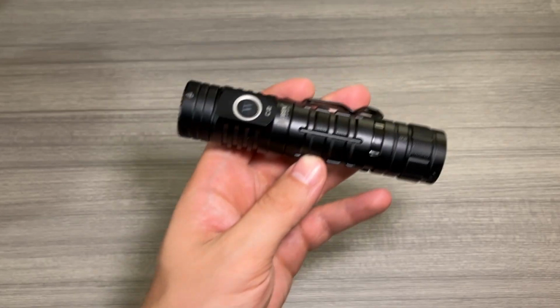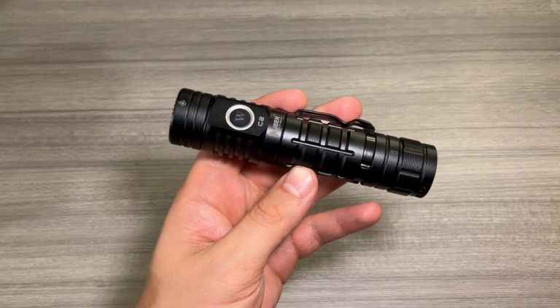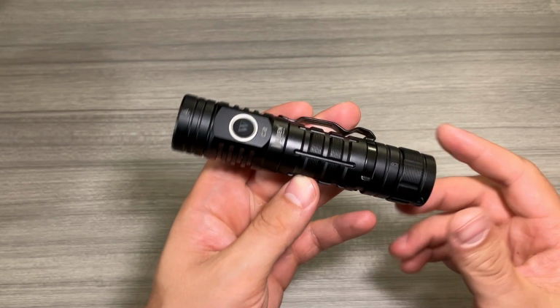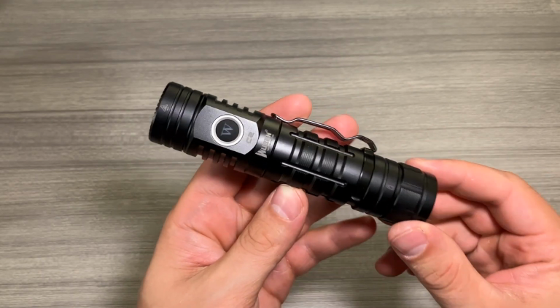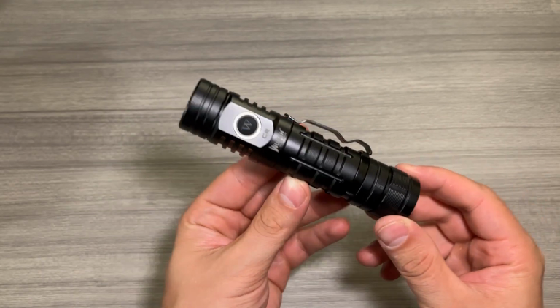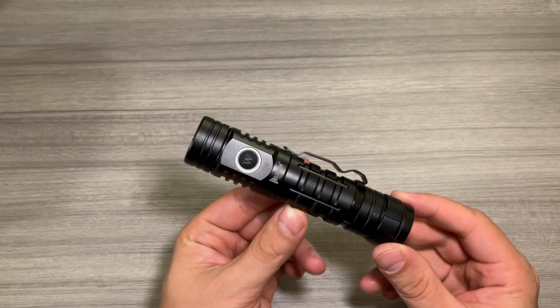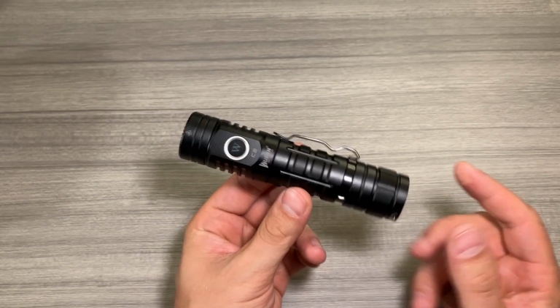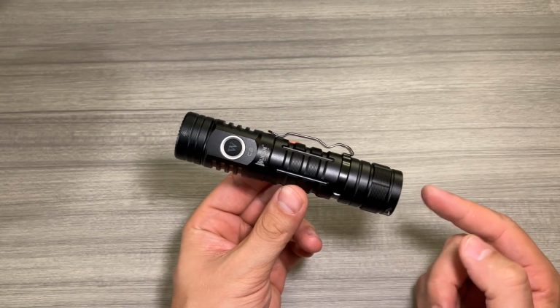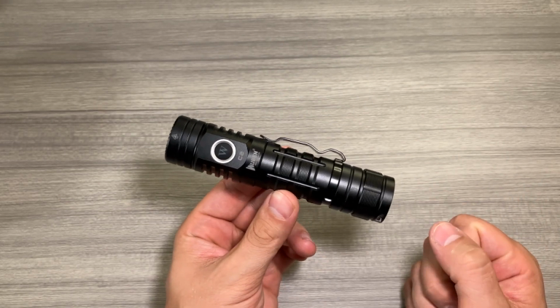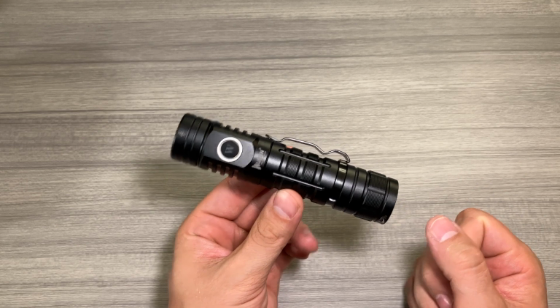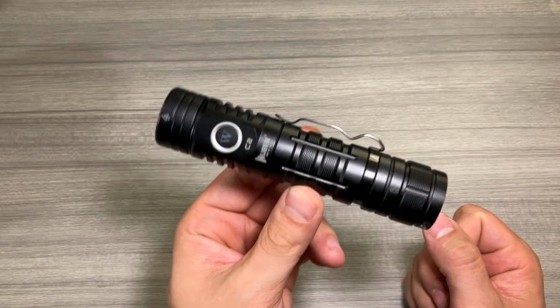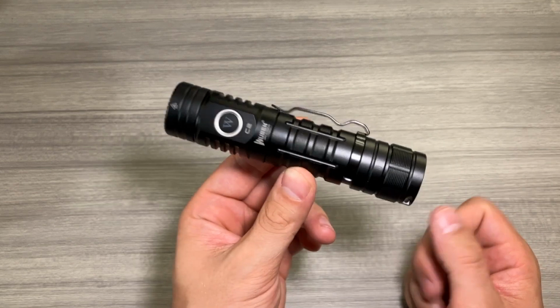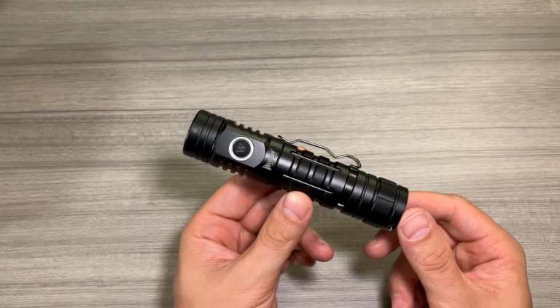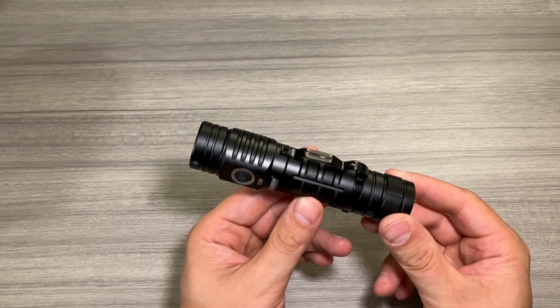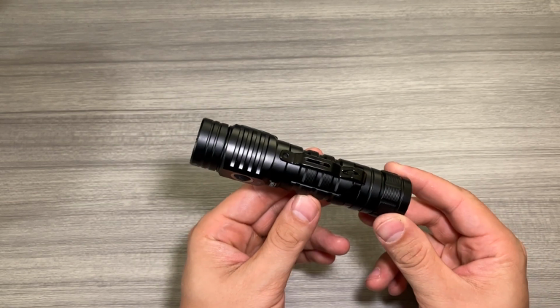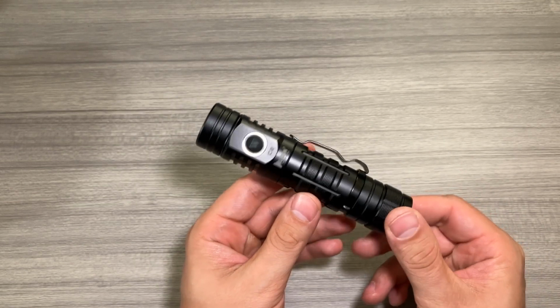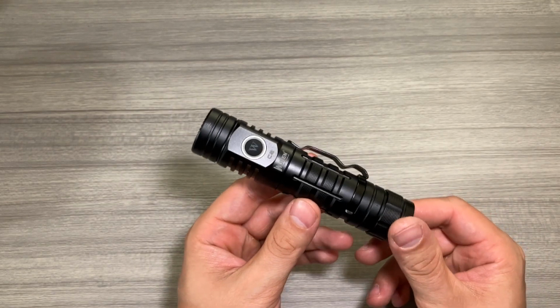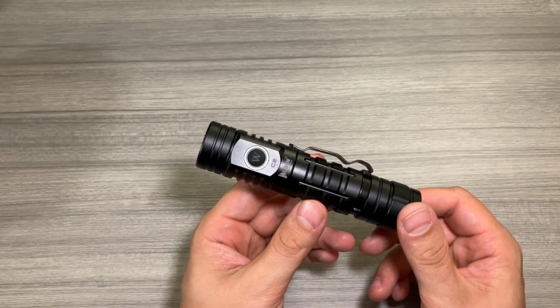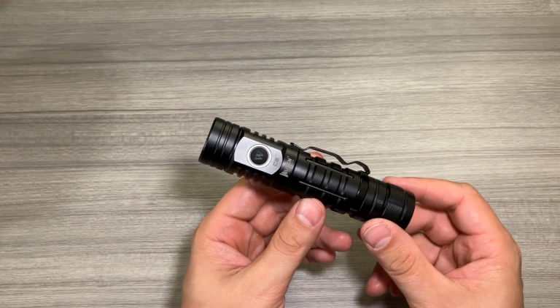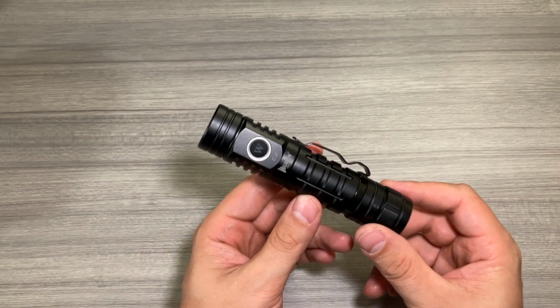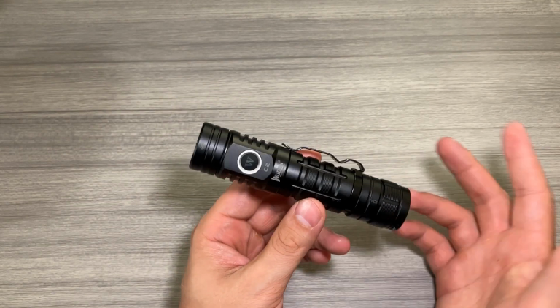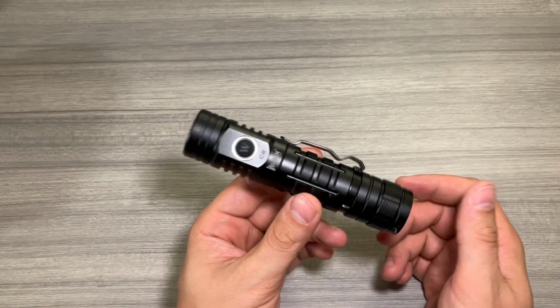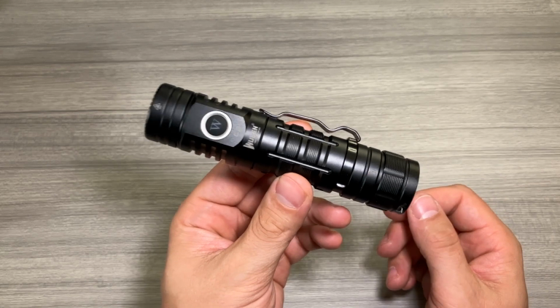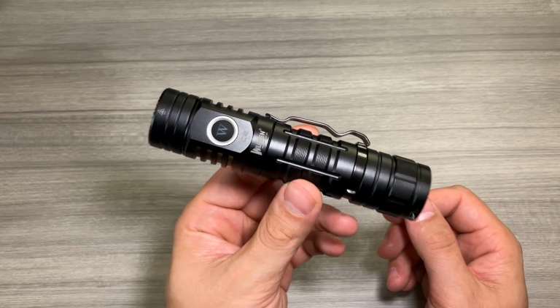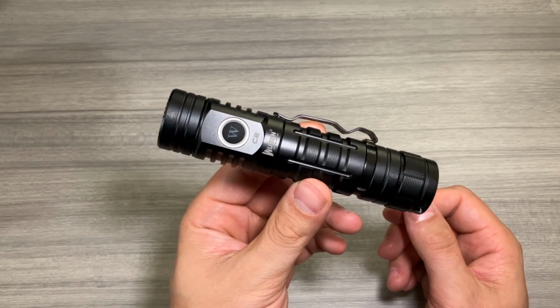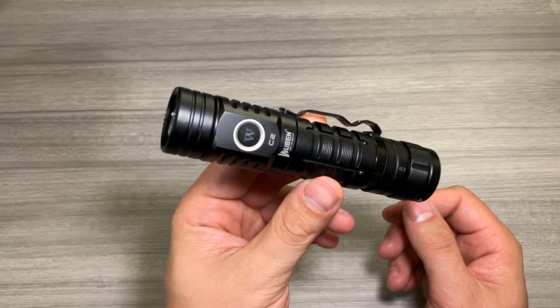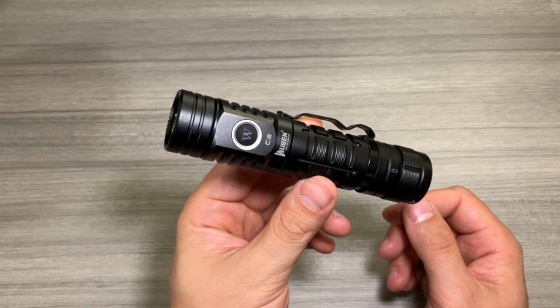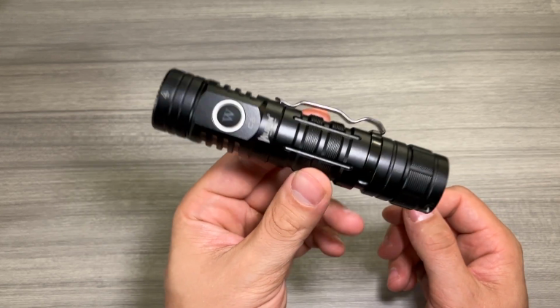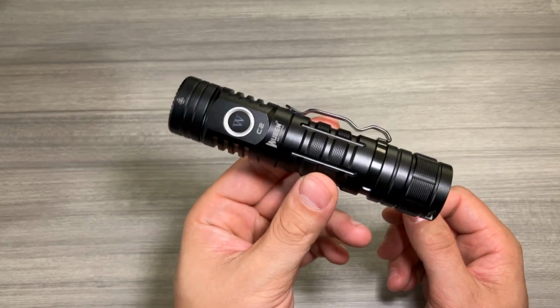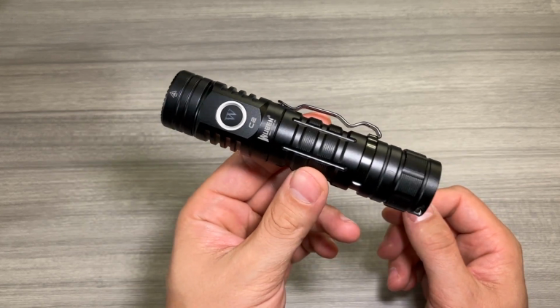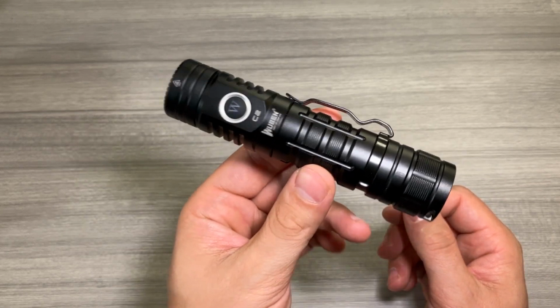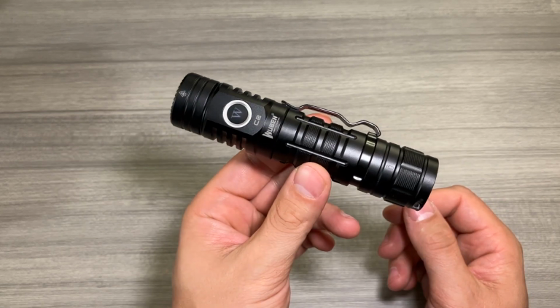Battery life on this flashlight is pretty fantastic if you don't use it as a power bank. If you do use it as a power bank, it's also going to be pretty good, but obviously the more you draw from it as a power bank, the less you're going to be able to use it as a flashlight.